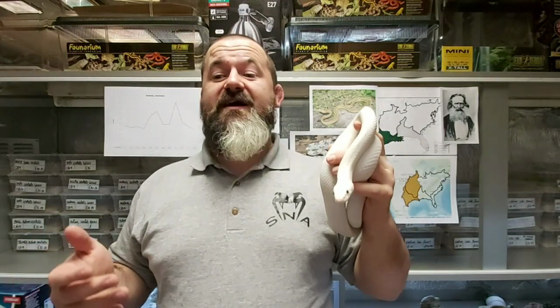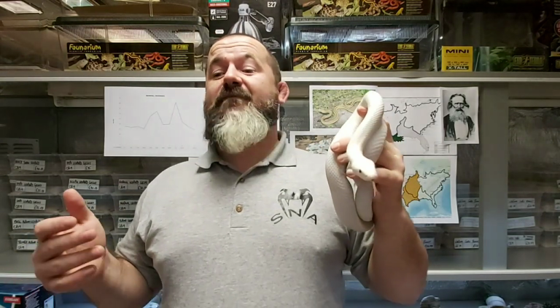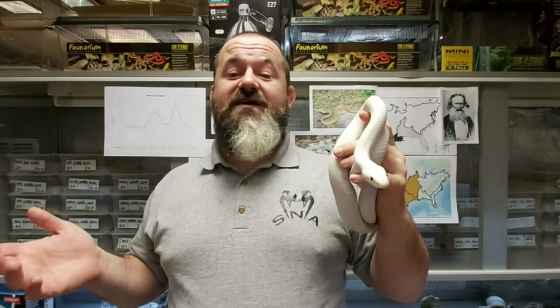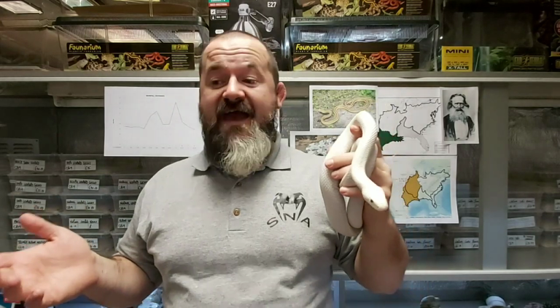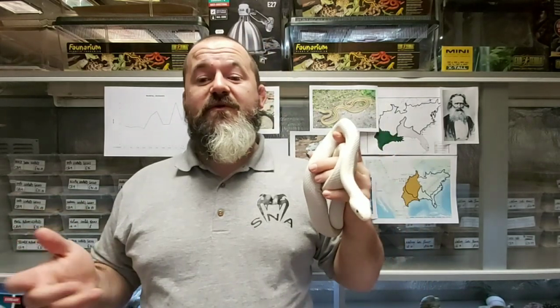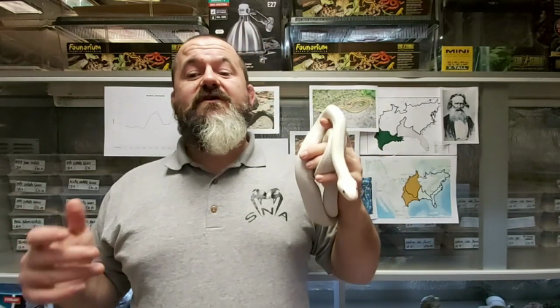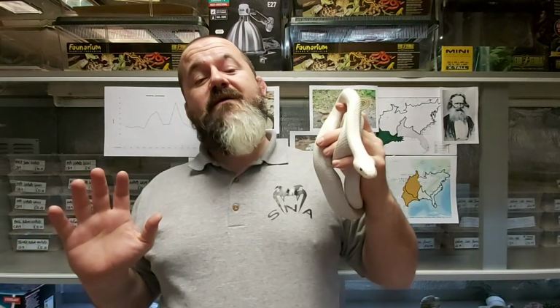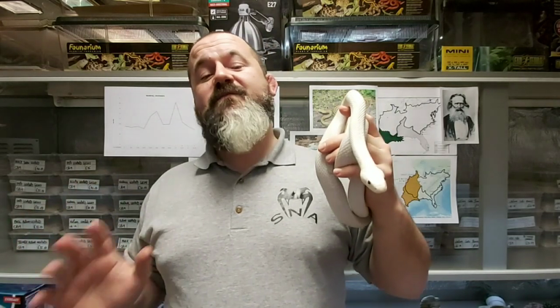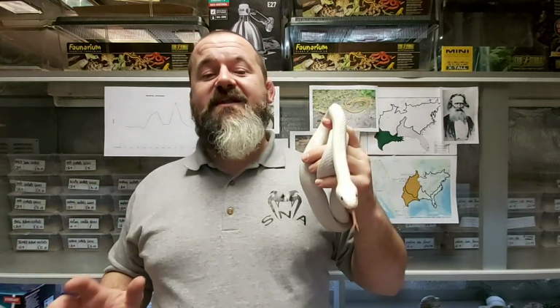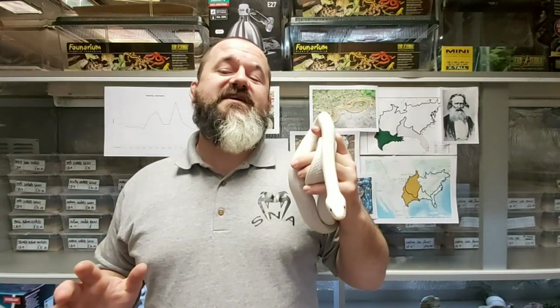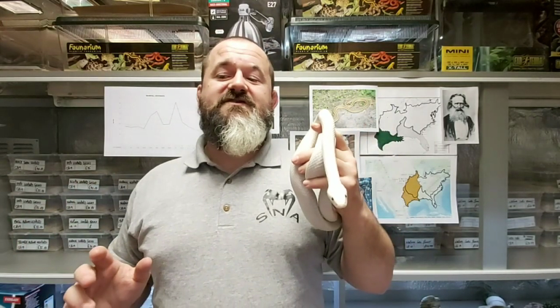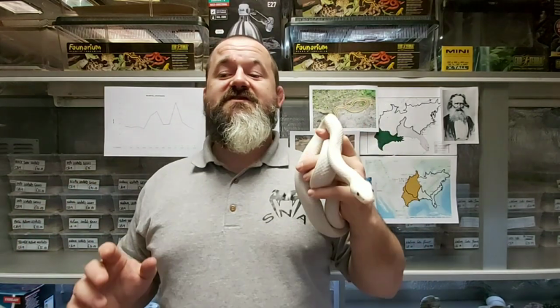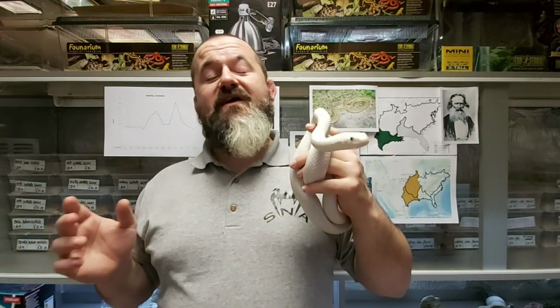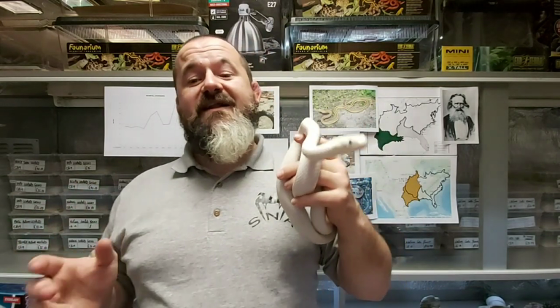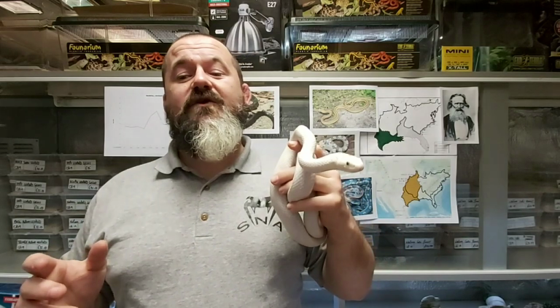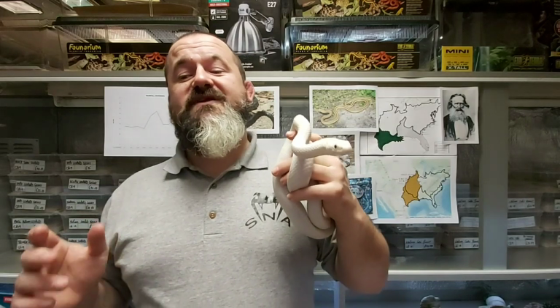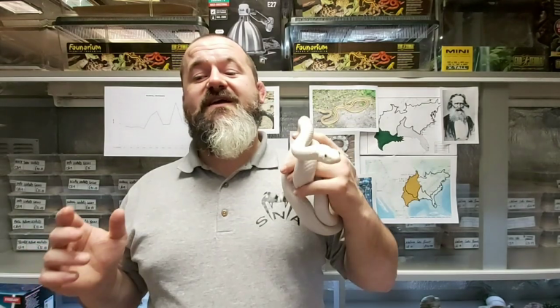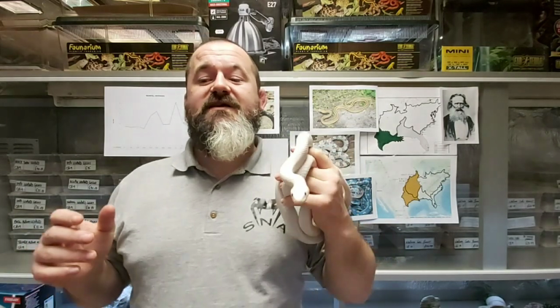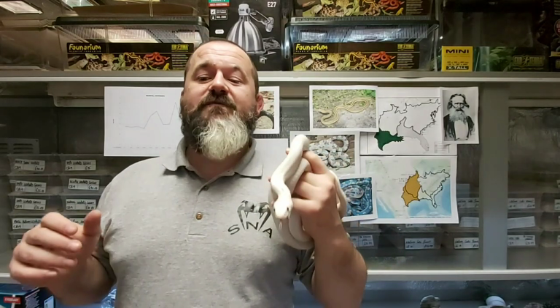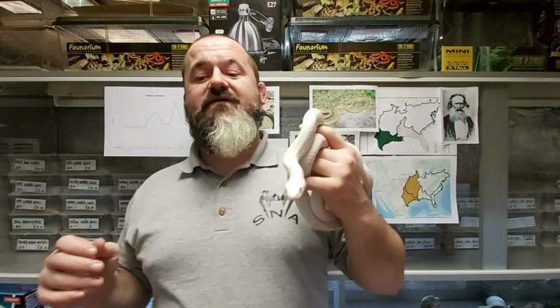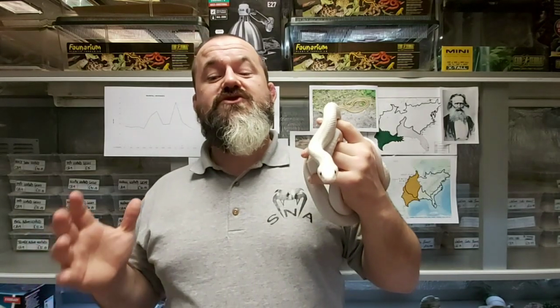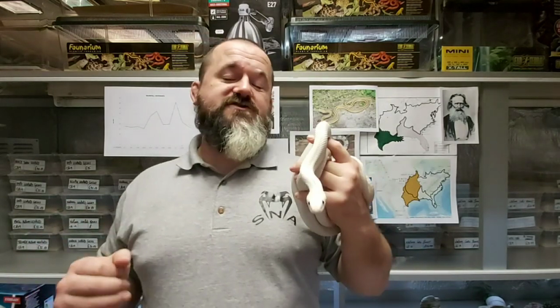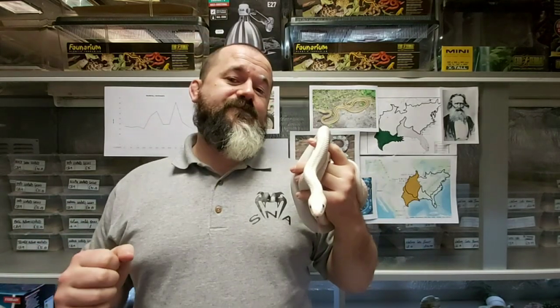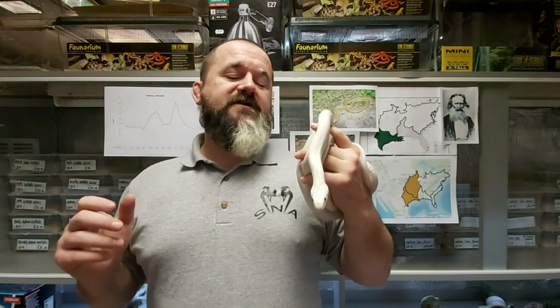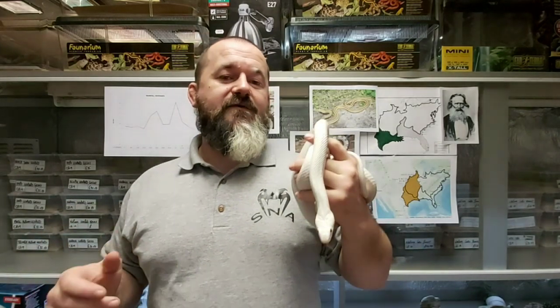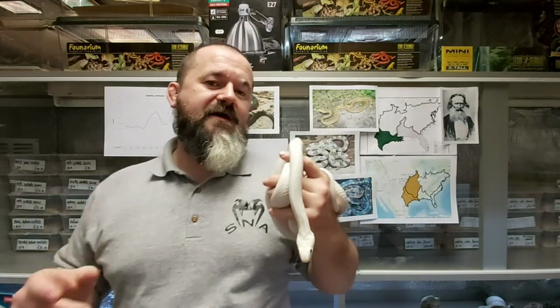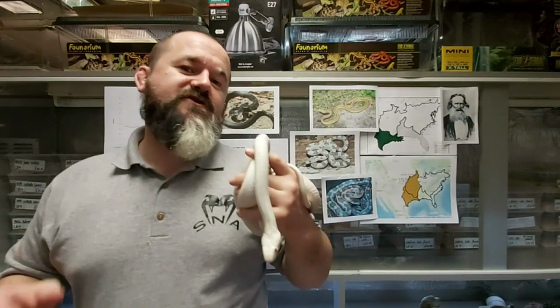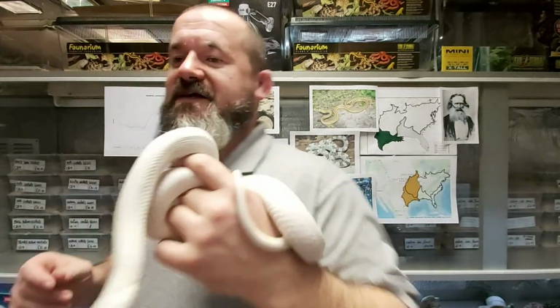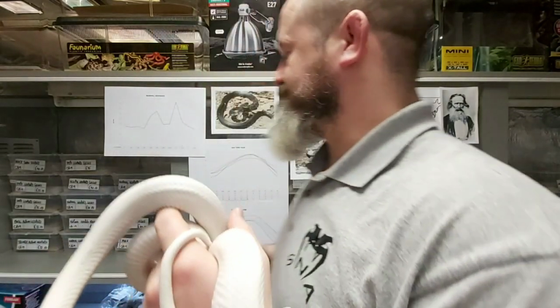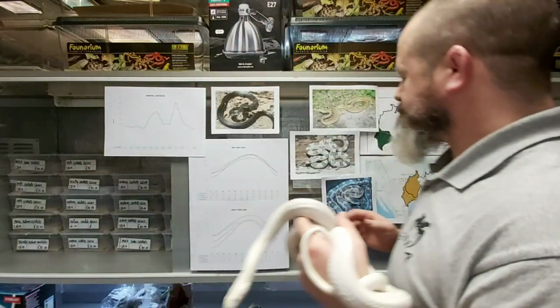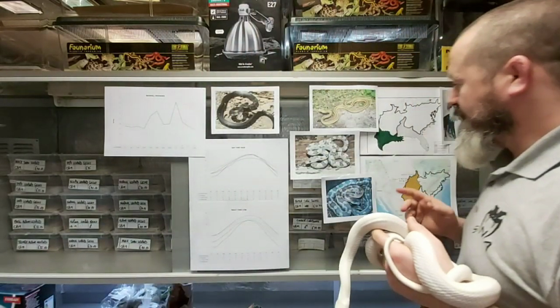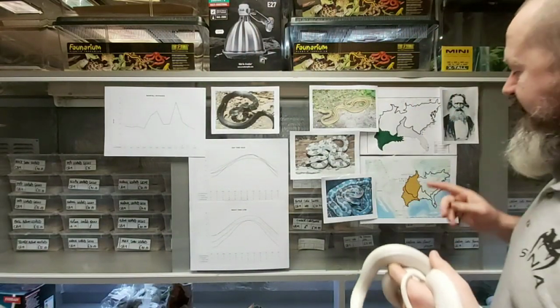Incubation temperature should be between 28 and 29 degrees Celsius, with an incubation duration of between 55 and 65 days. Babies are easy to rear and pose little if any problems, although they might be particularly feisty as youngsters — regular handling work should be instigated quickly to calm them down as much as possible.